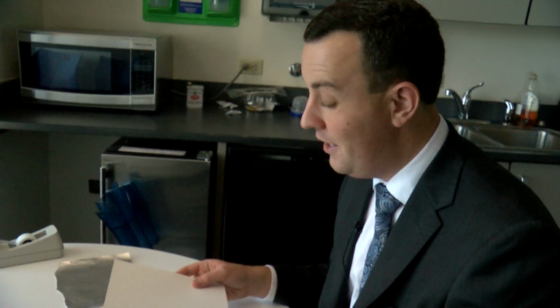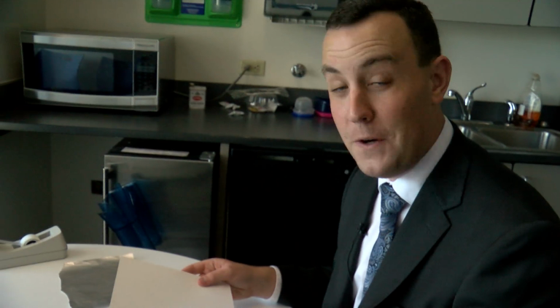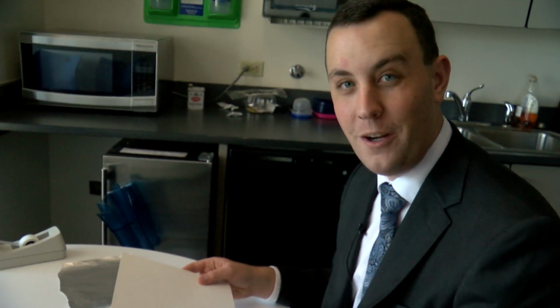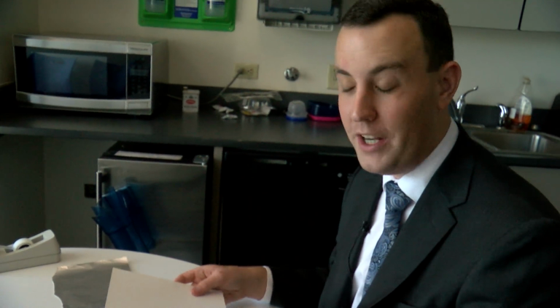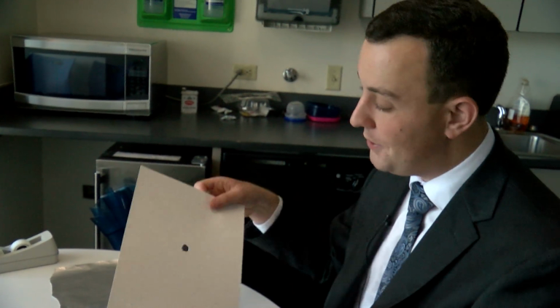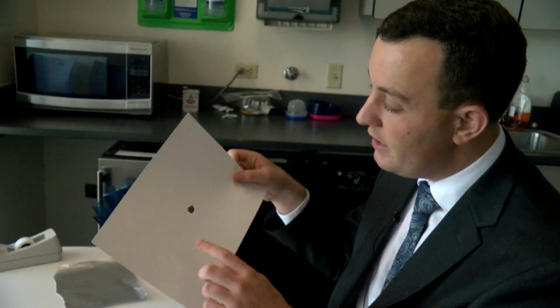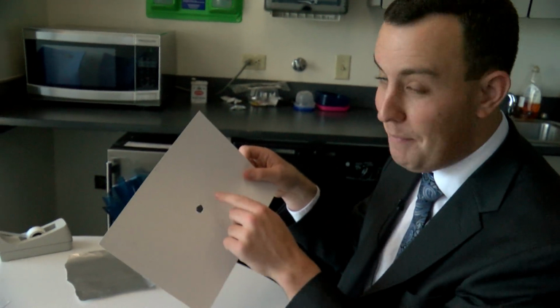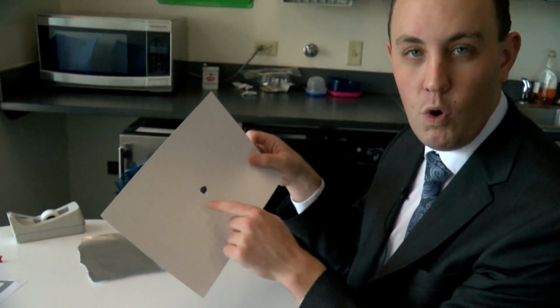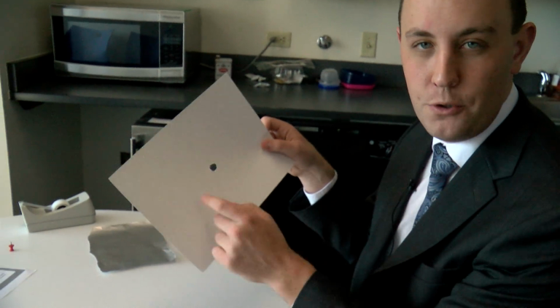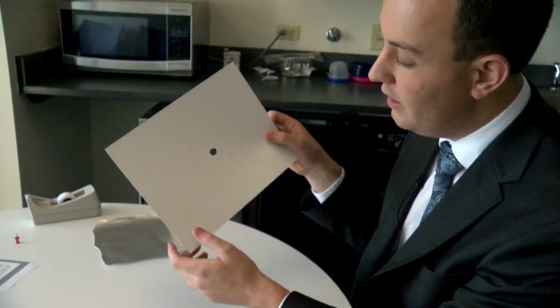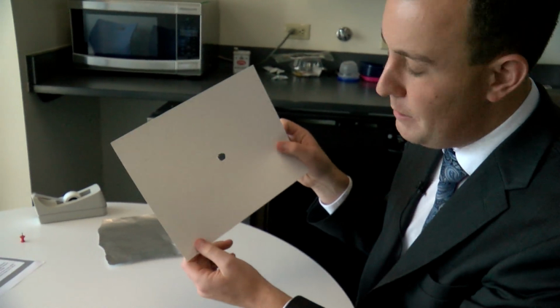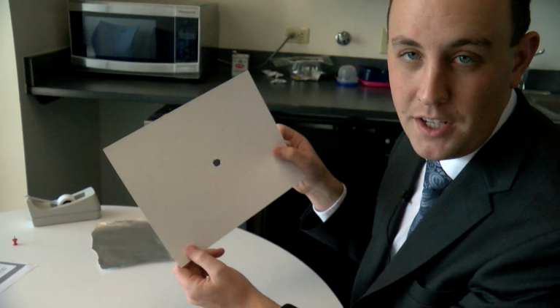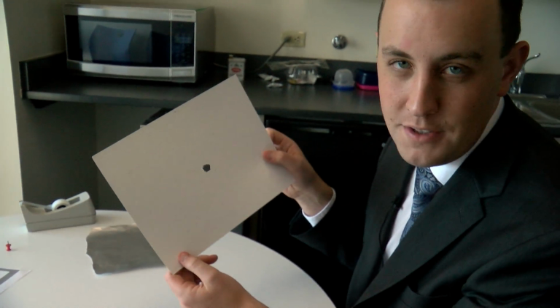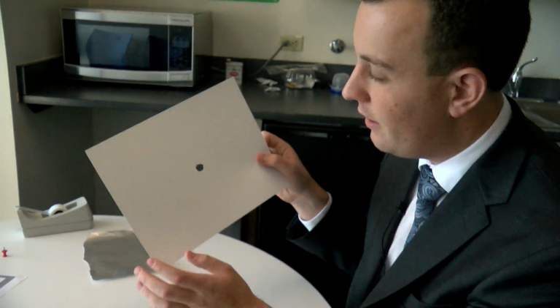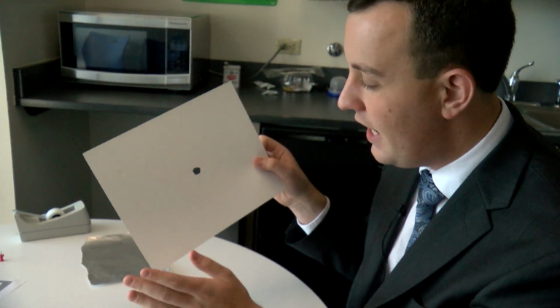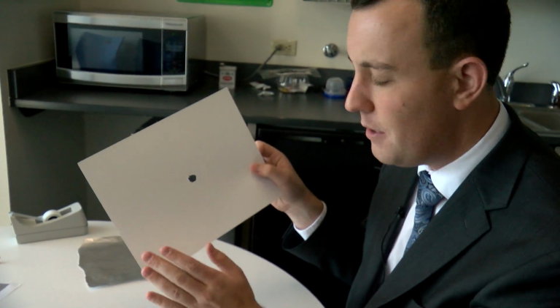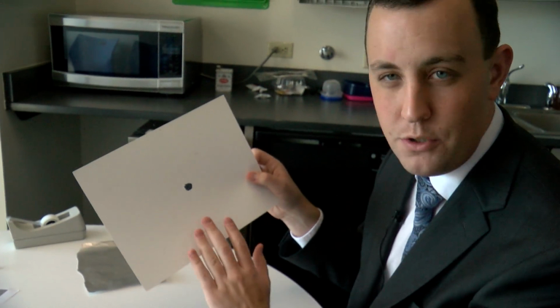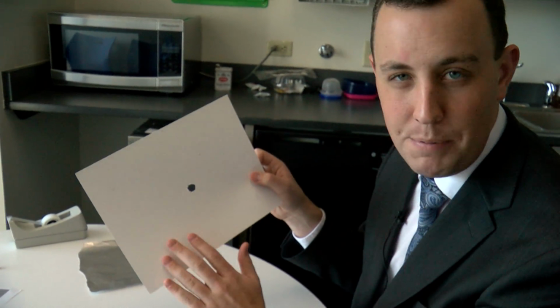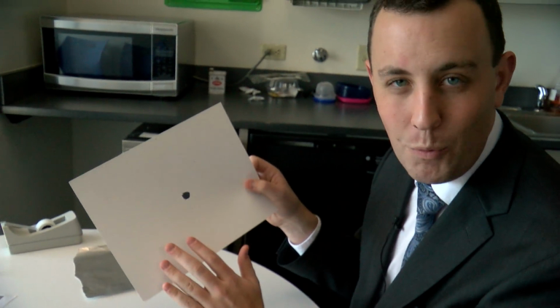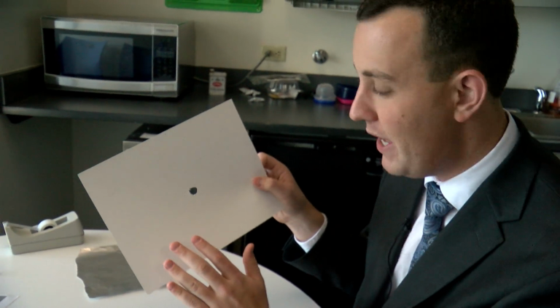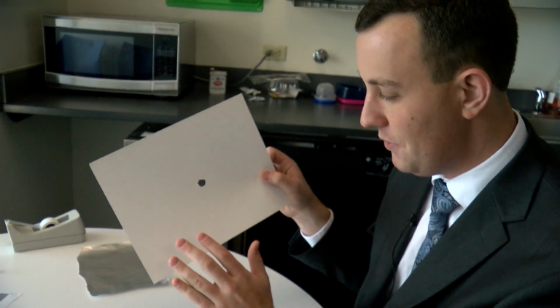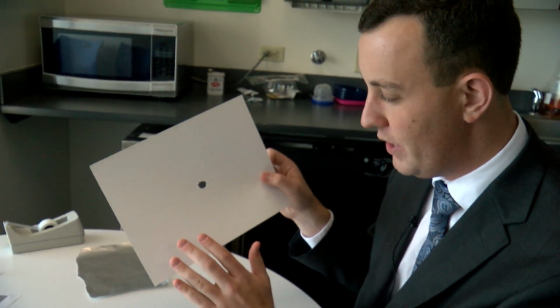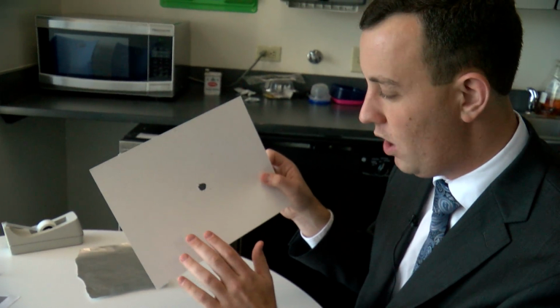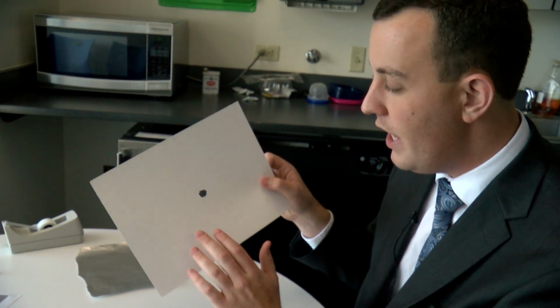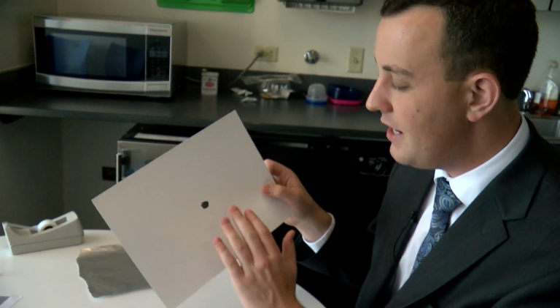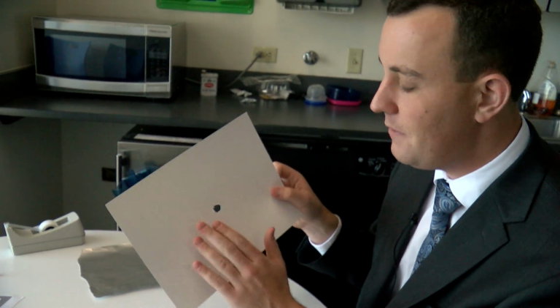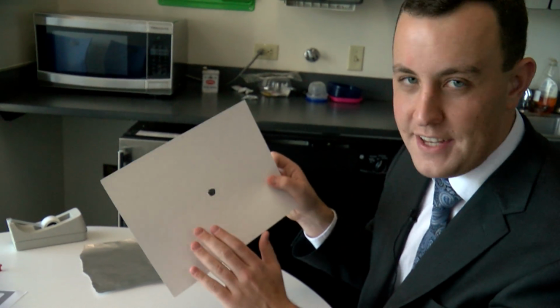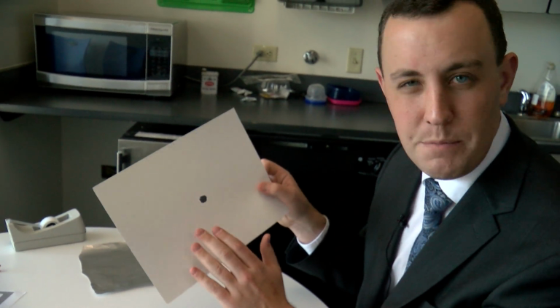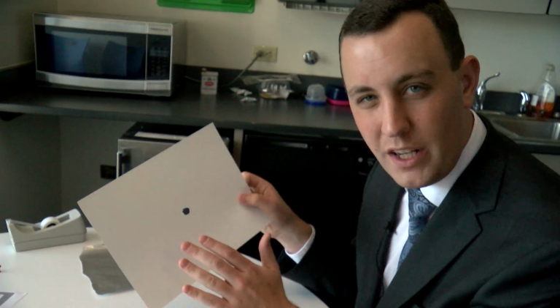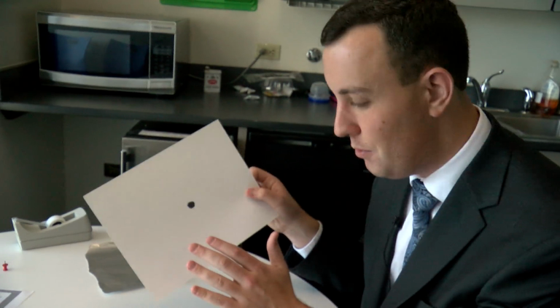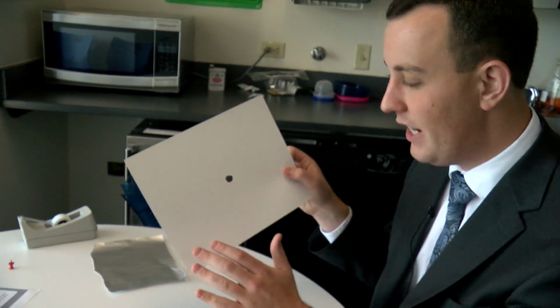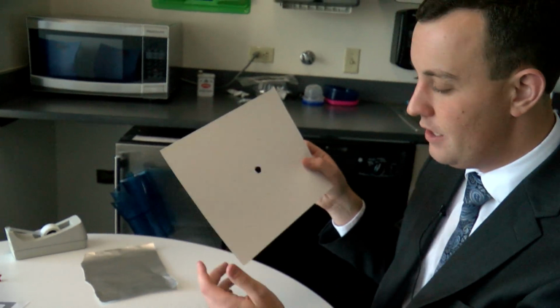The first thing you're going to want to do is cut about a one-inch hole in a piece of card stock, or again just a really strong piece of white paper. It doesn't have to be exact, but just pretty close to about an inch.